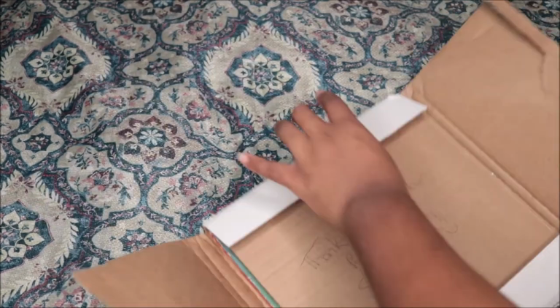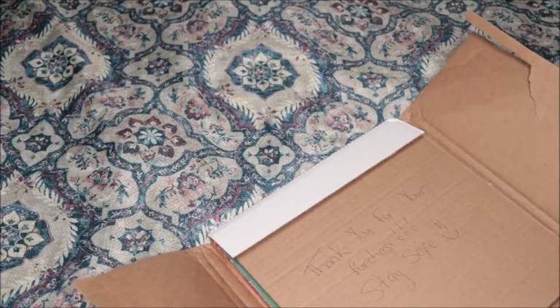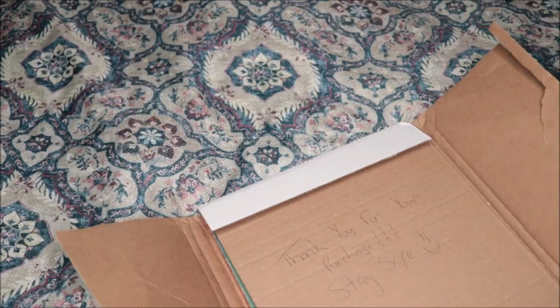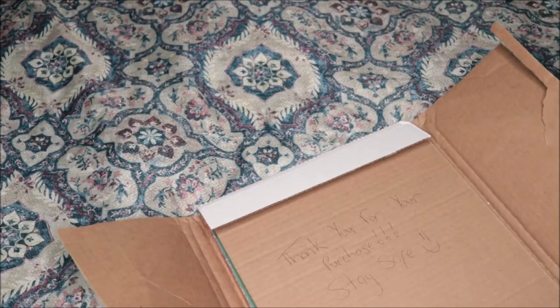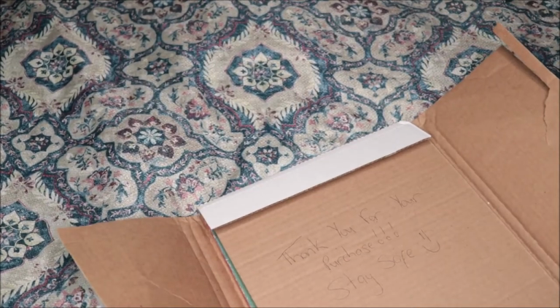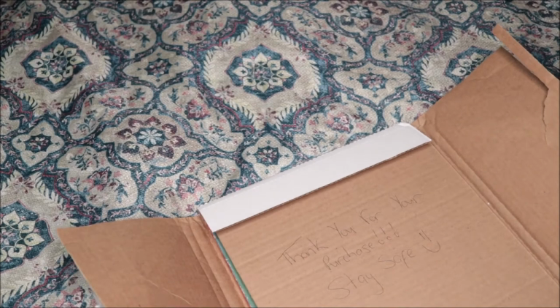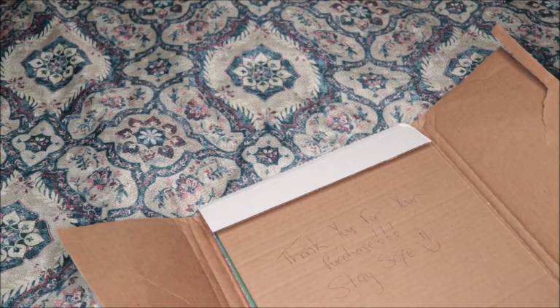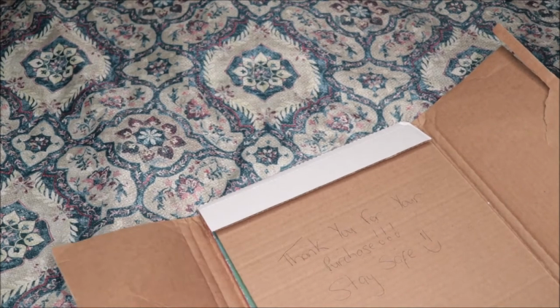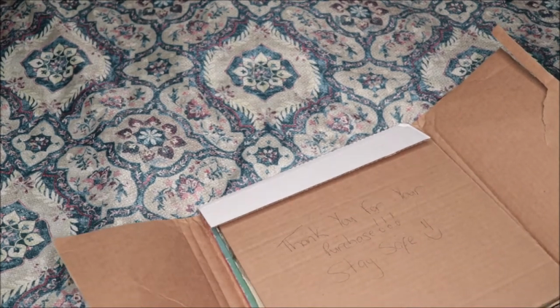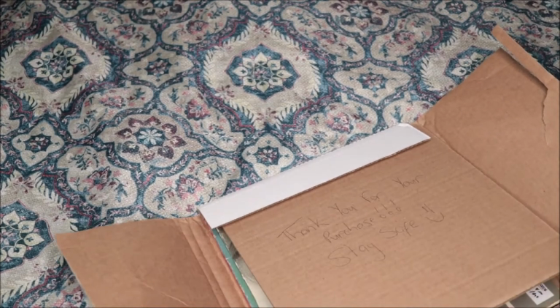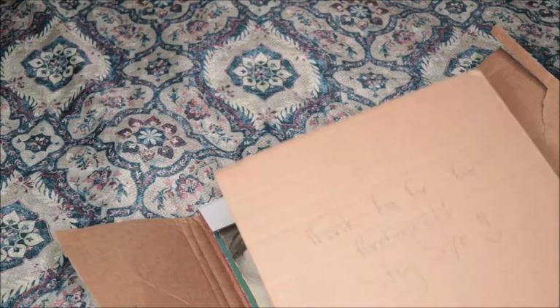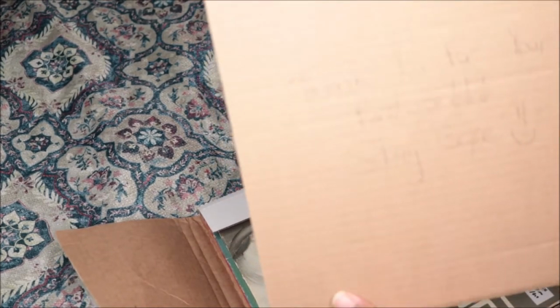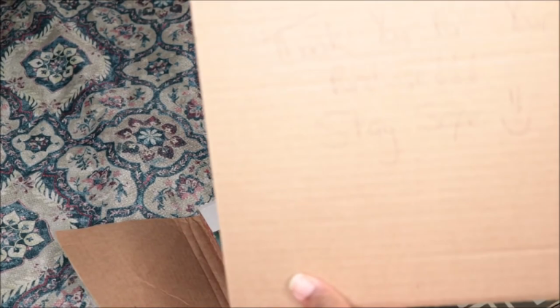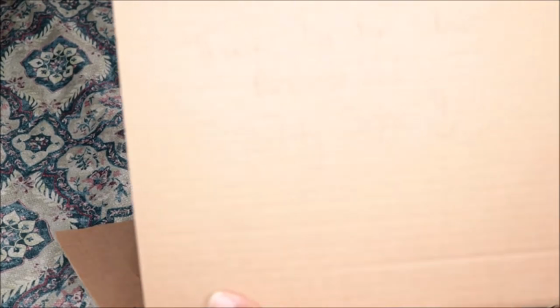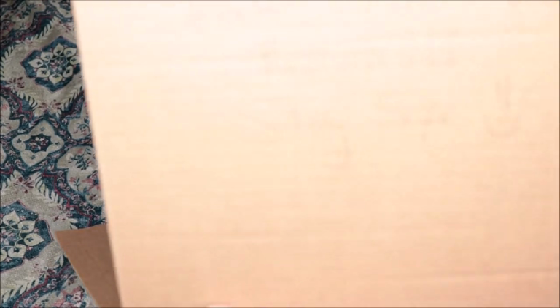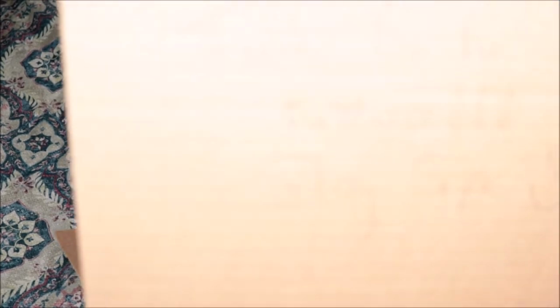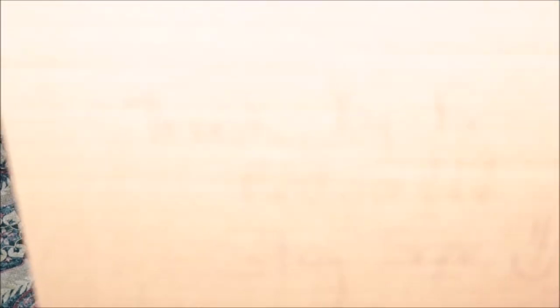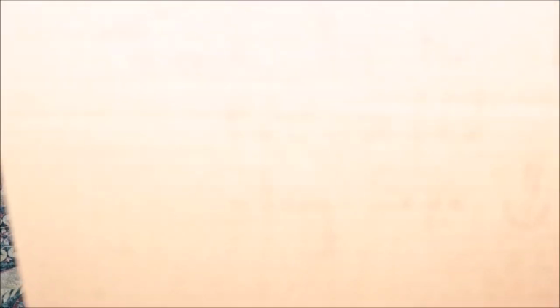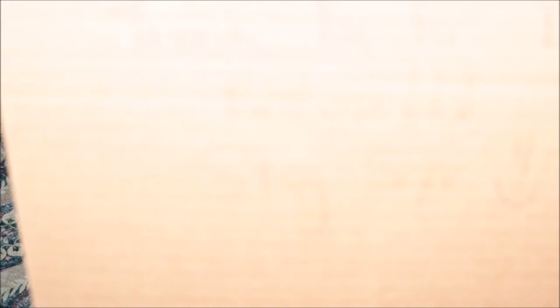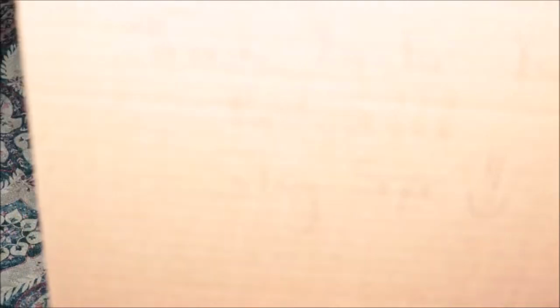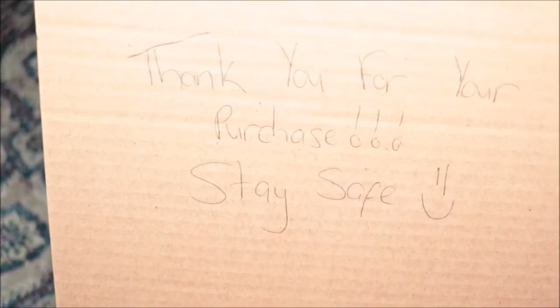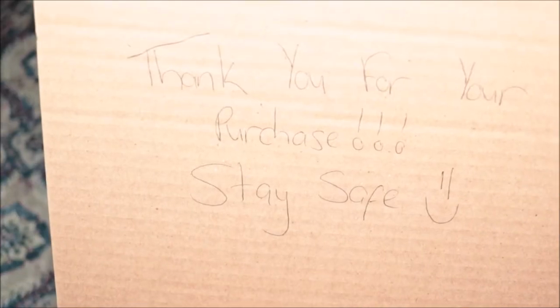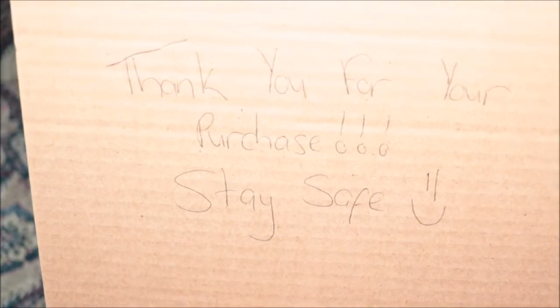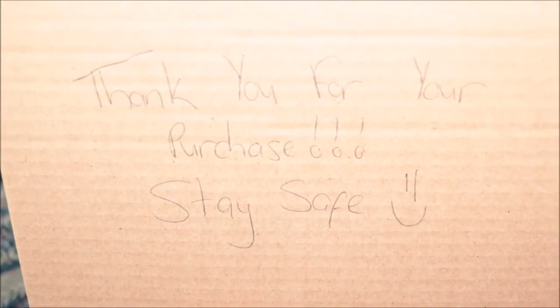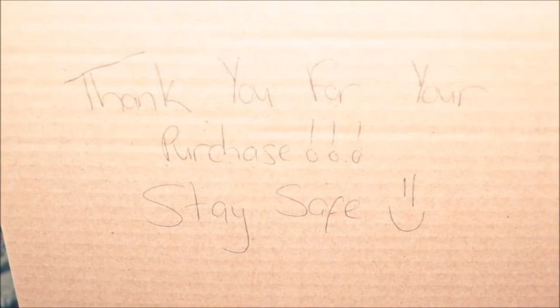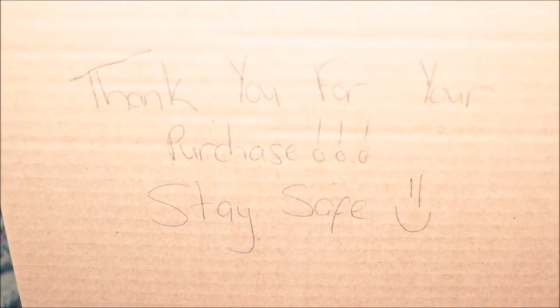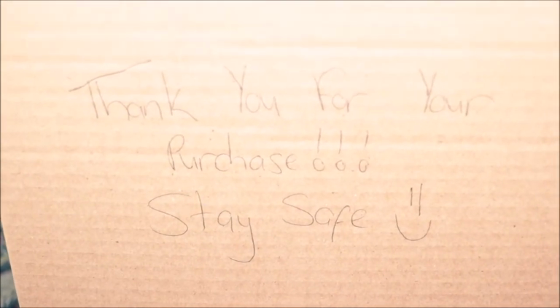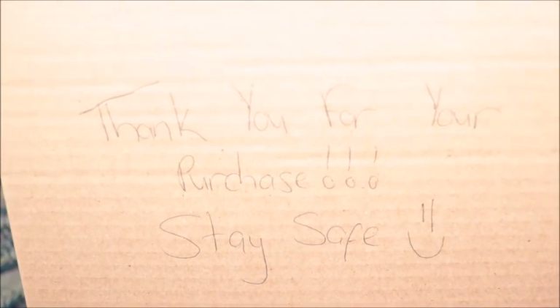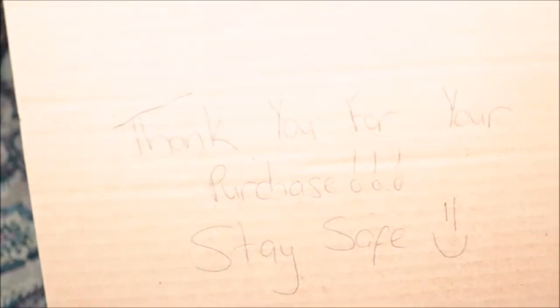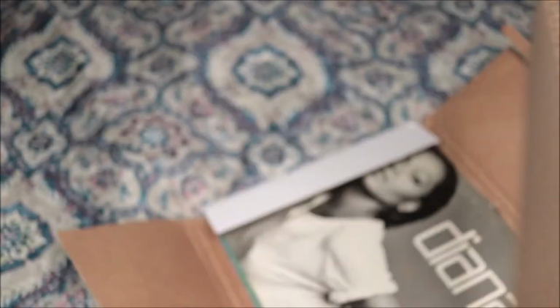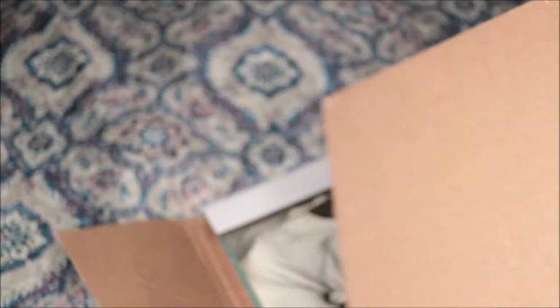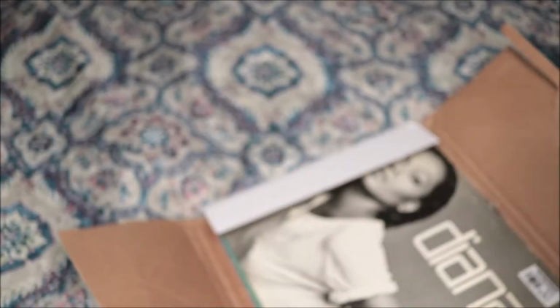Okay, so let's see — 'Thank you for your purchase, stay safe.' This is the note that they wrote for me. Let me zoom in a little bit there we go, so they wrote that little note inside of it.